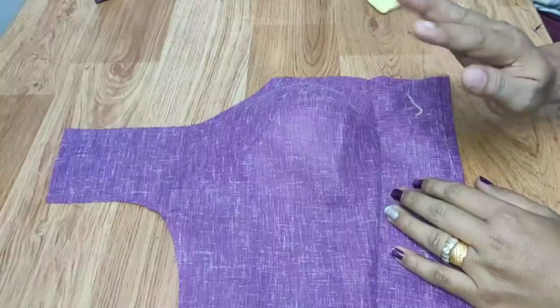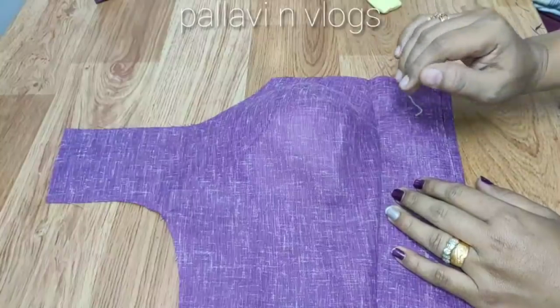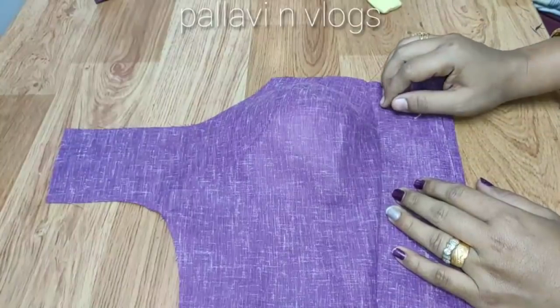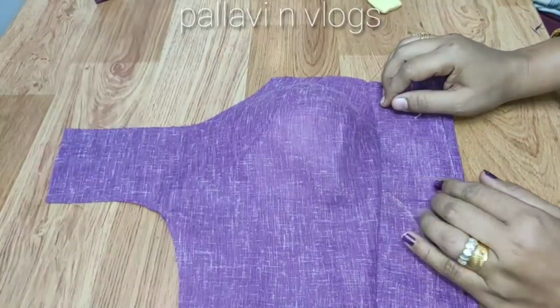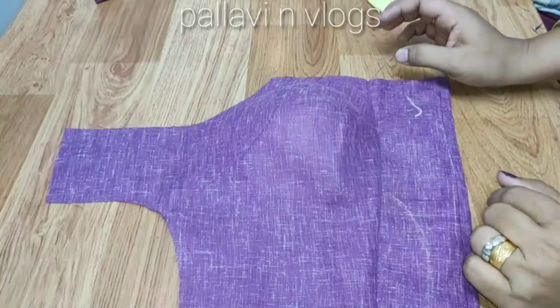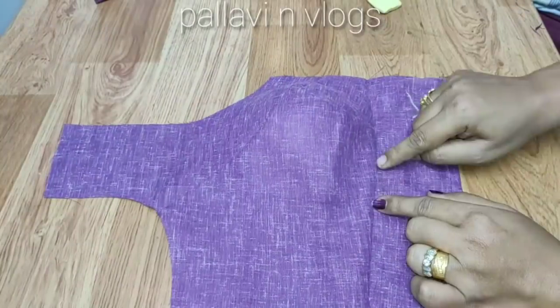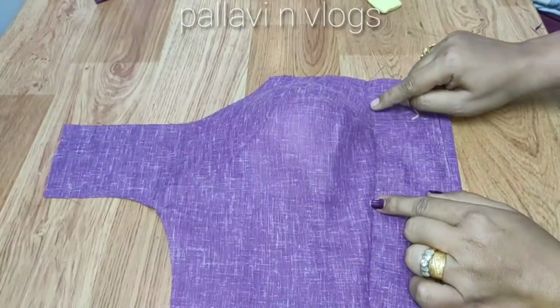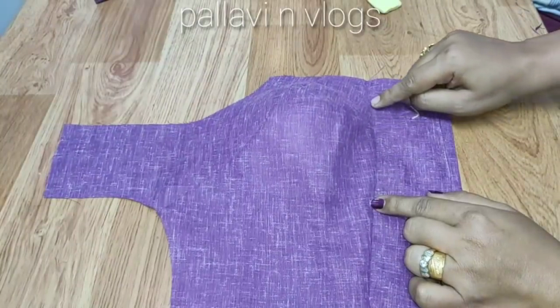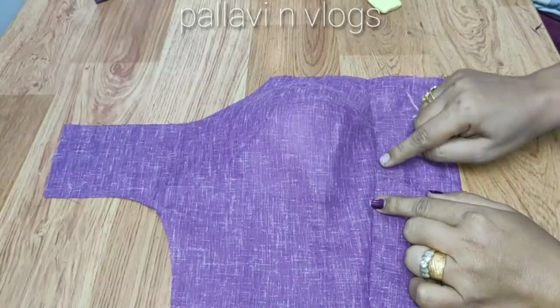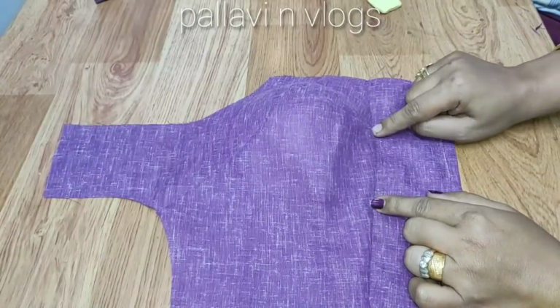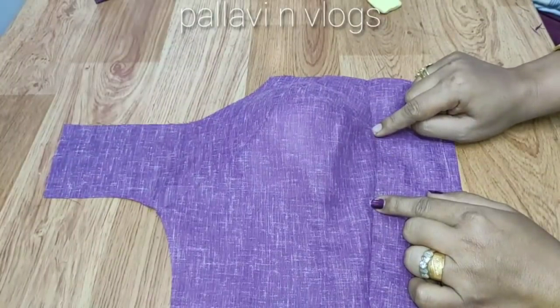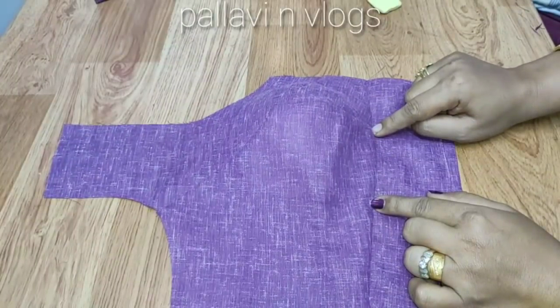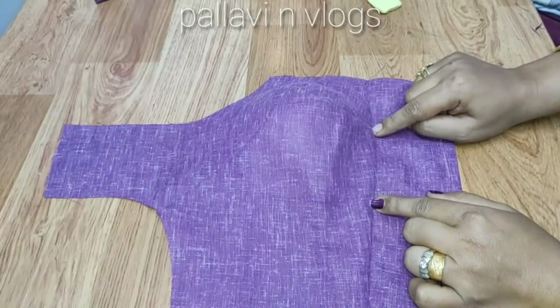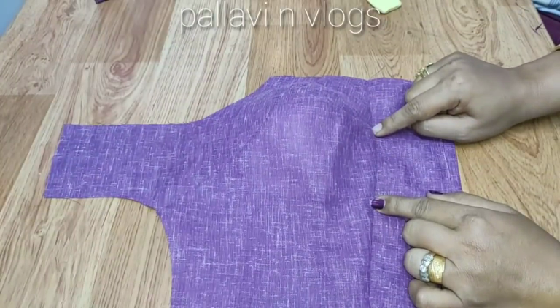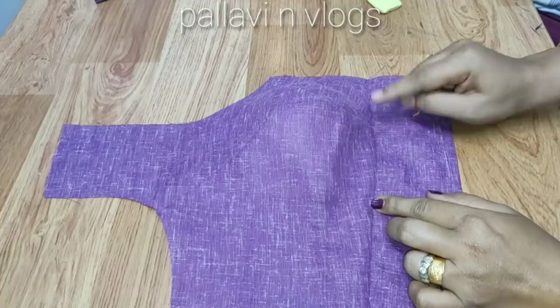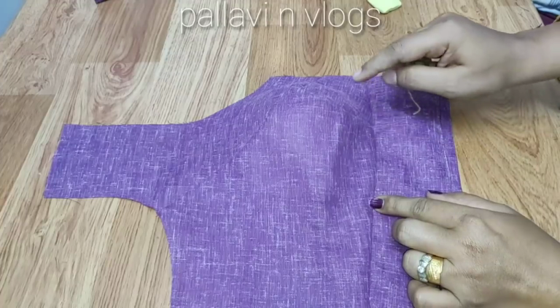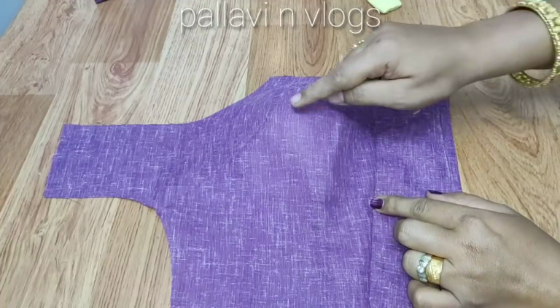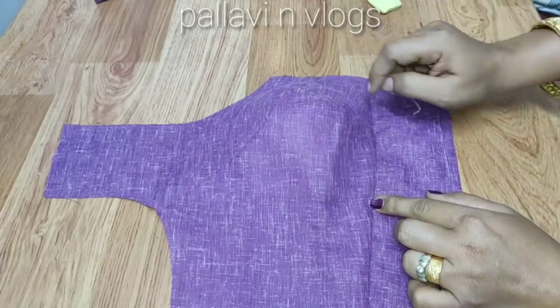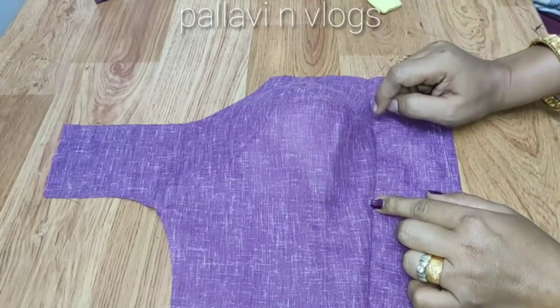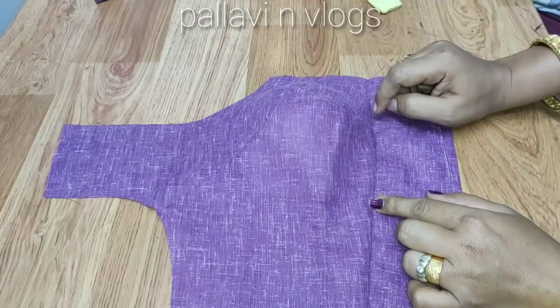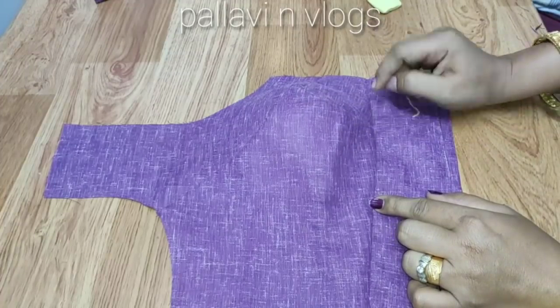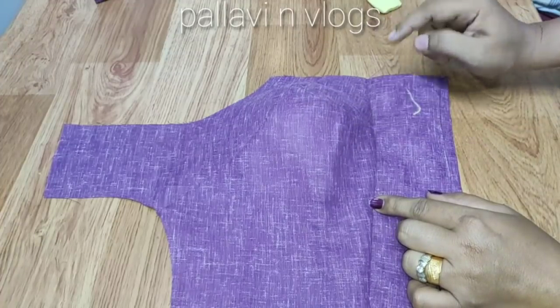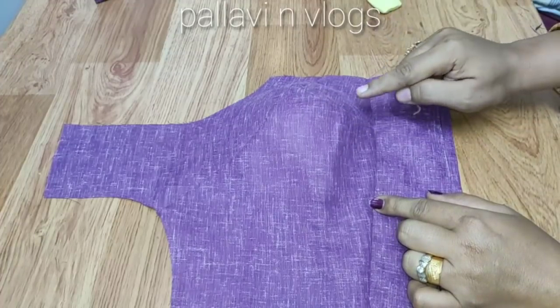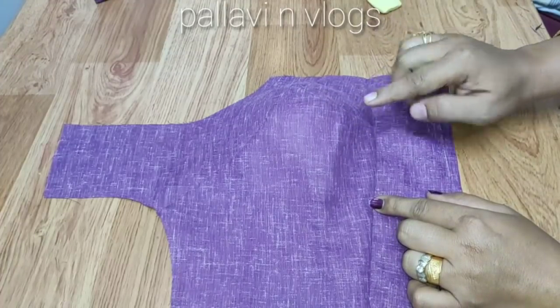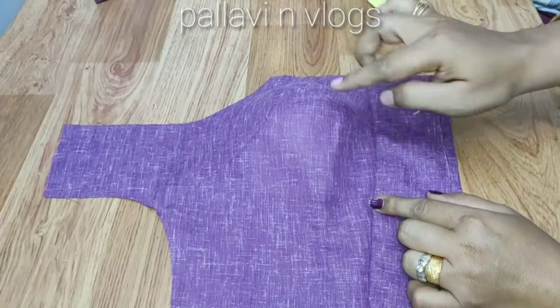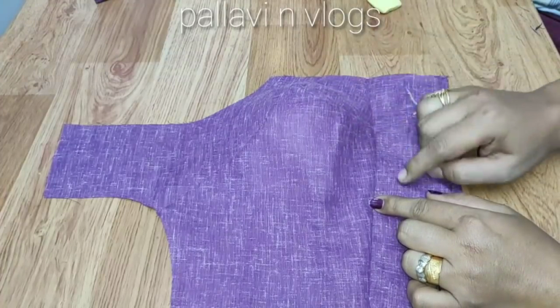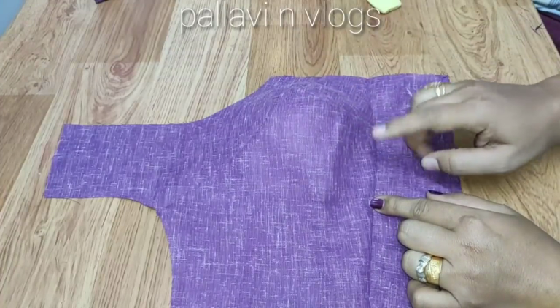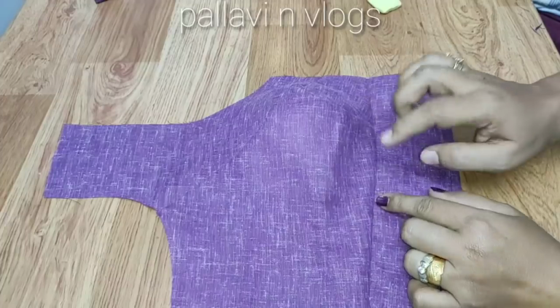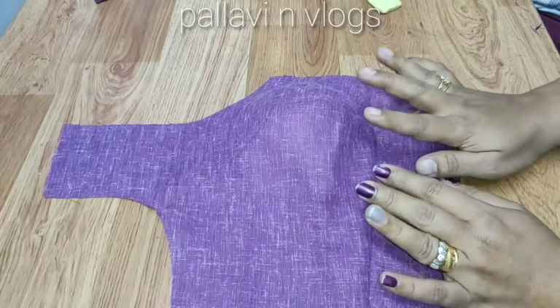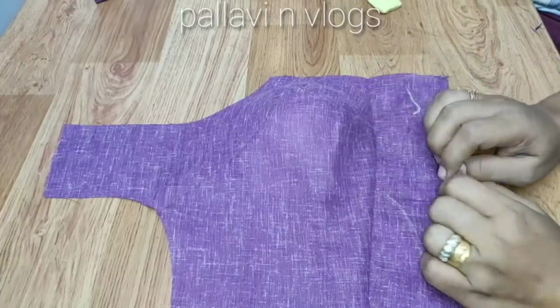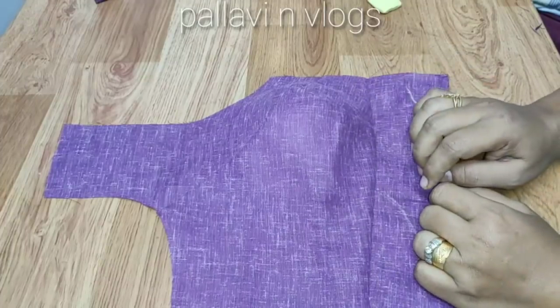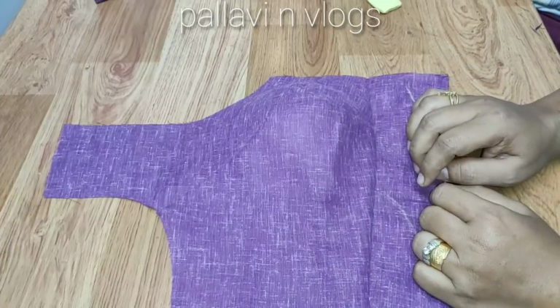Hi Friends, welcome back to our channel. This is a video of how to make a belt. I will tell you that the patterns are in the comments below. I will give you the details in the comments below.